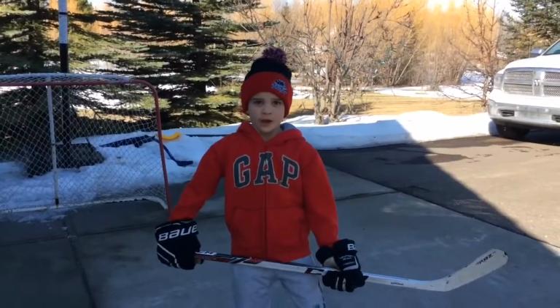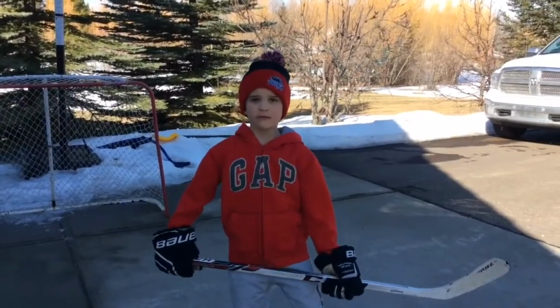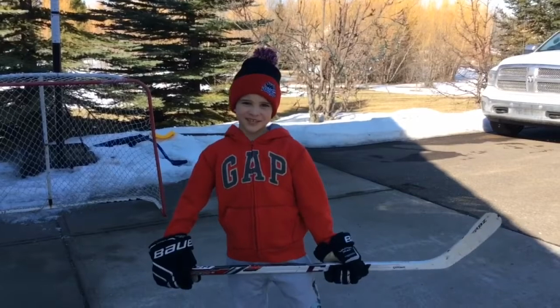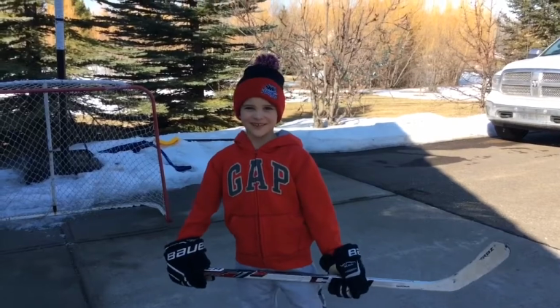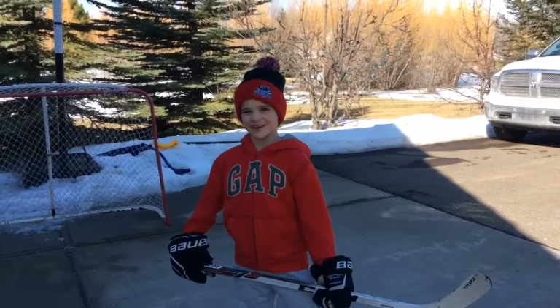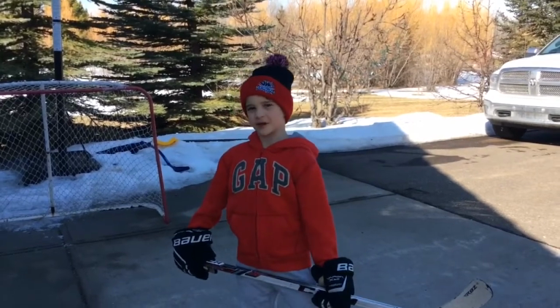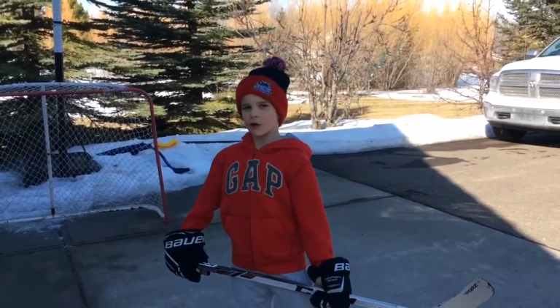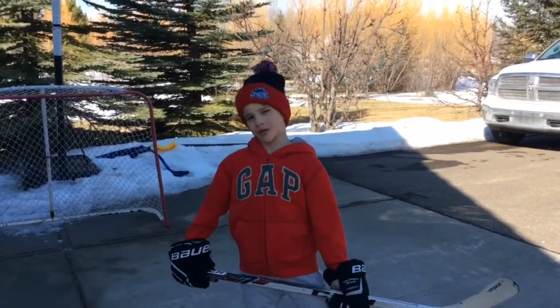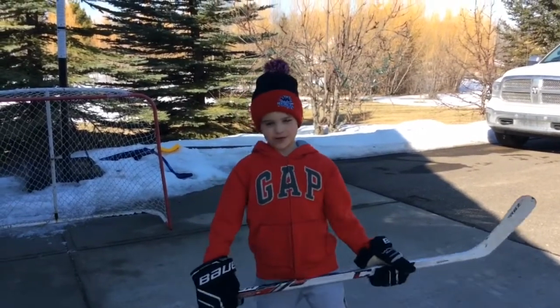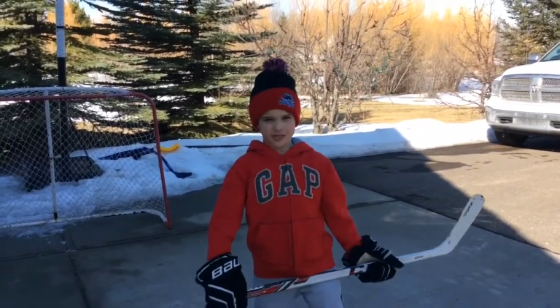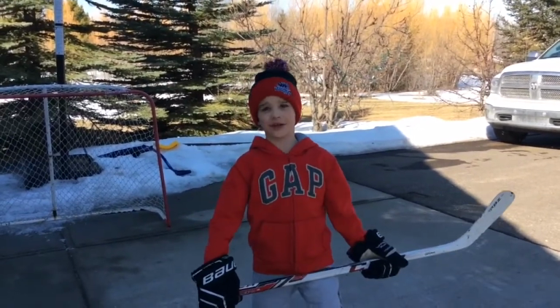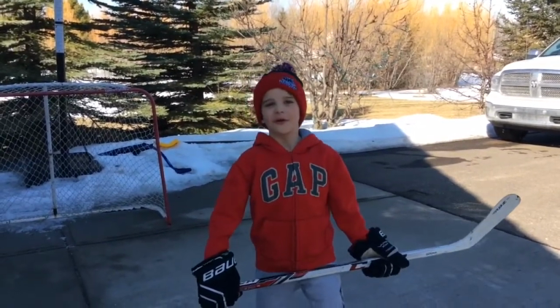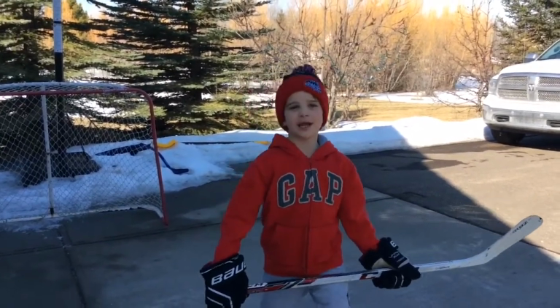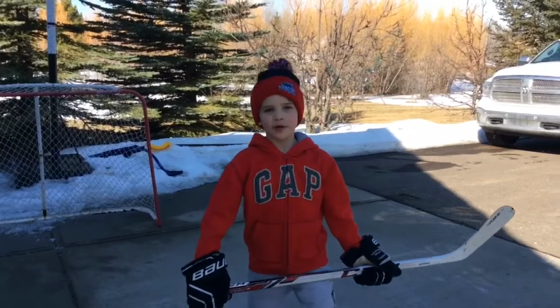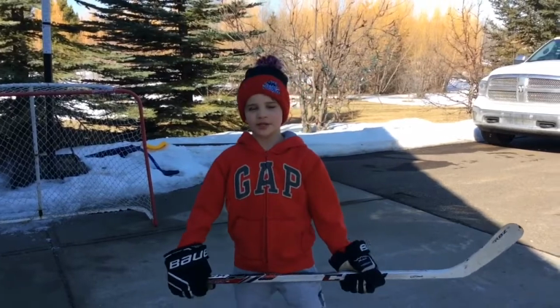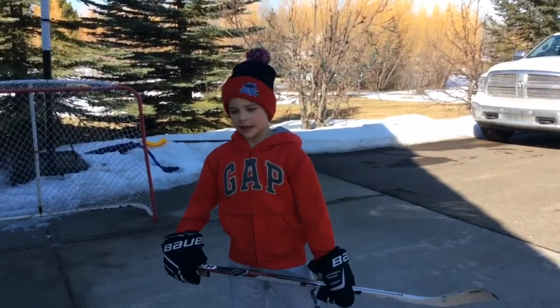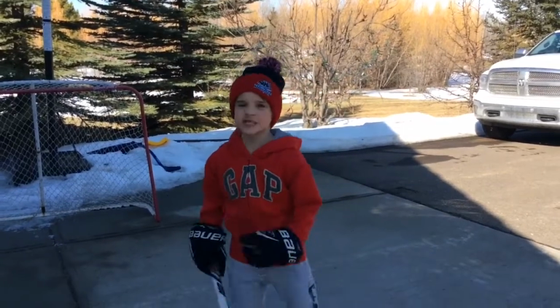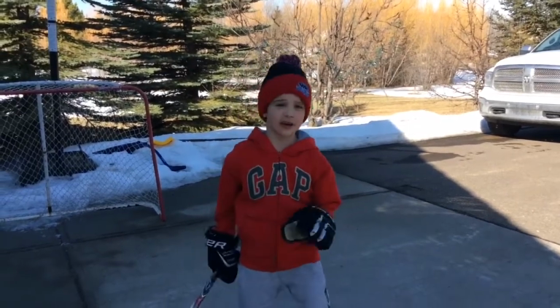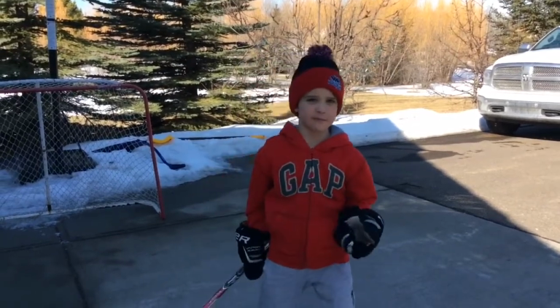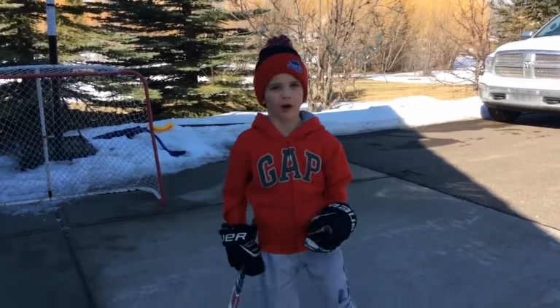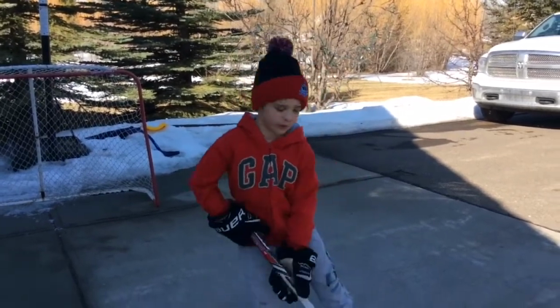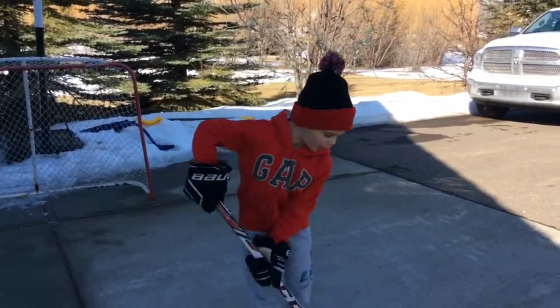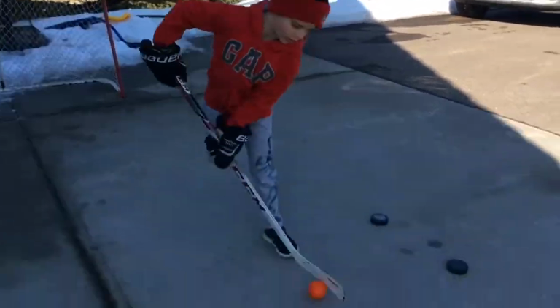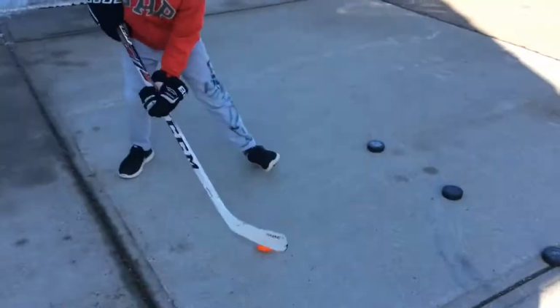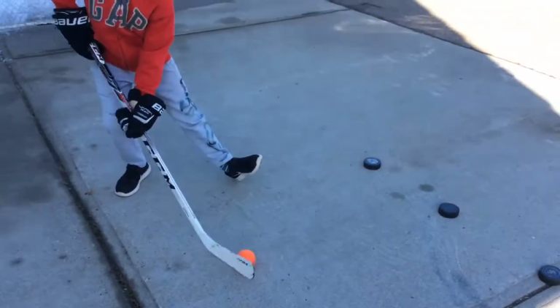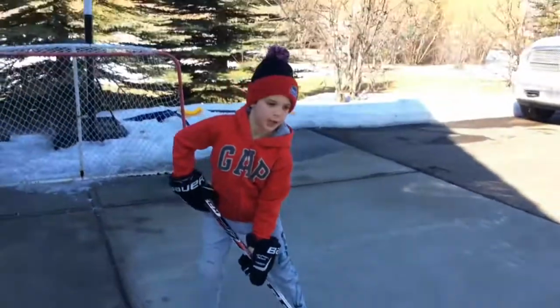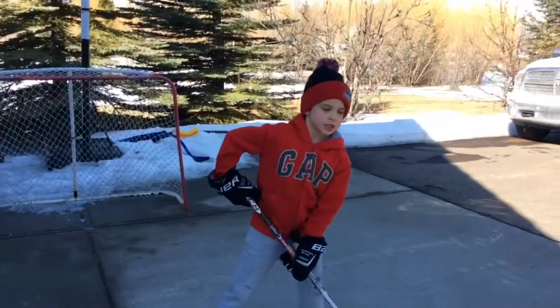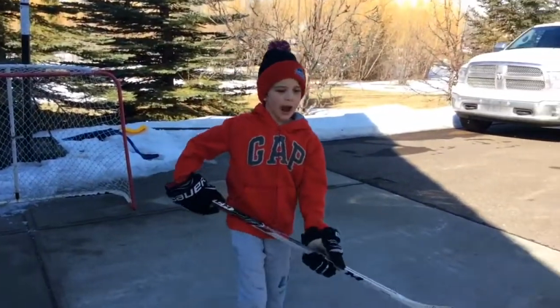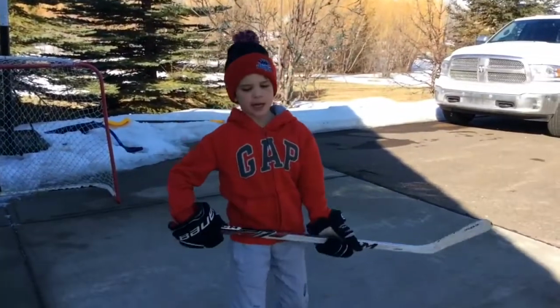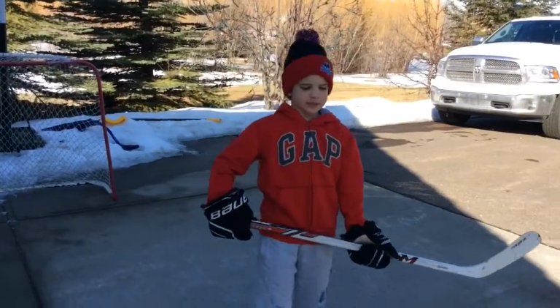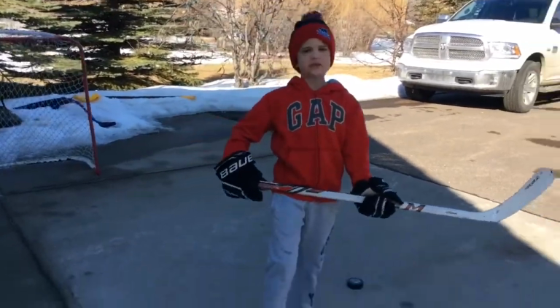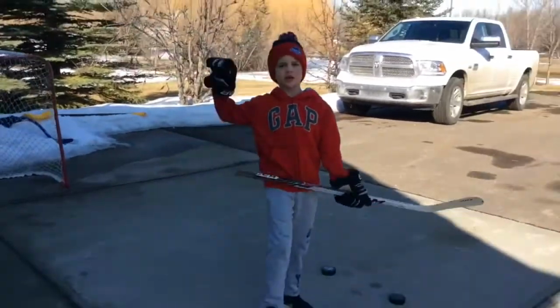Hey everyone, Mason here with another episode. Welcome back to the Mason Craft video. Today we're going to be doing skills with the ball, like ball hockey. I set up some stuff, so let's go.